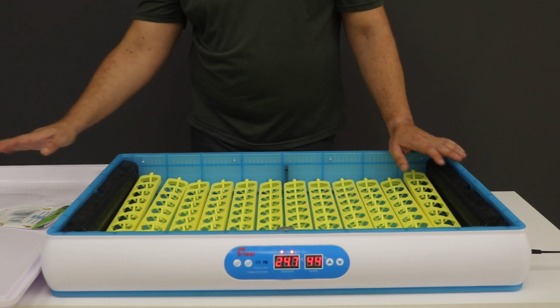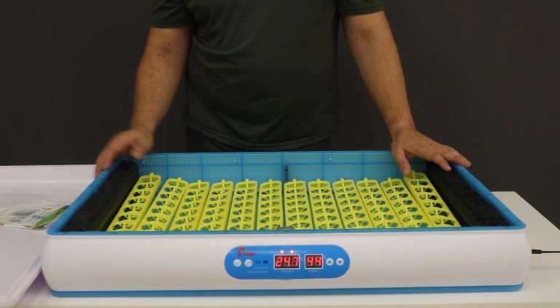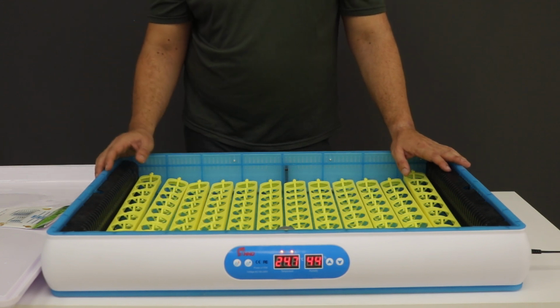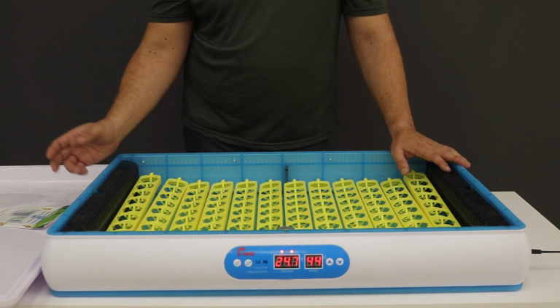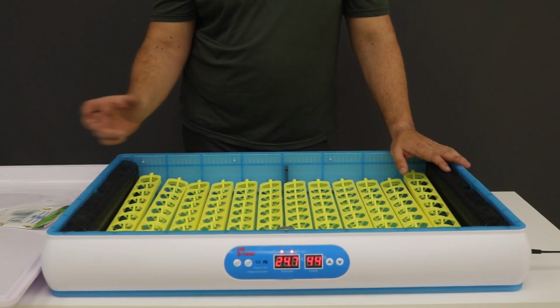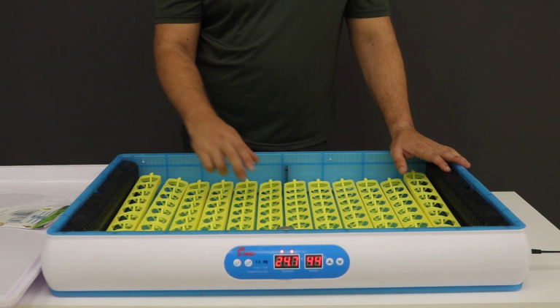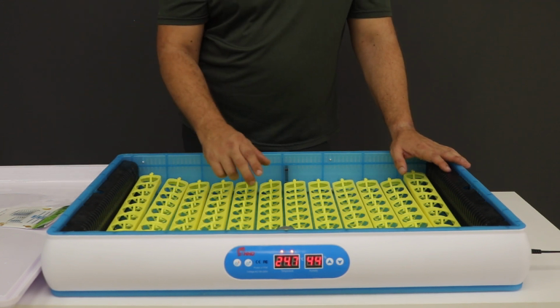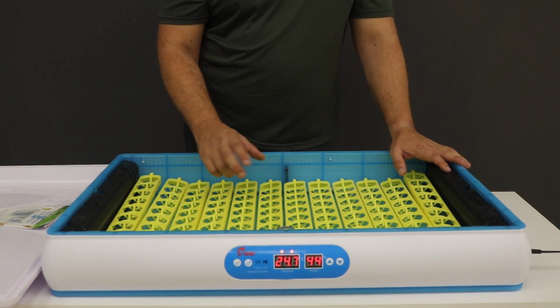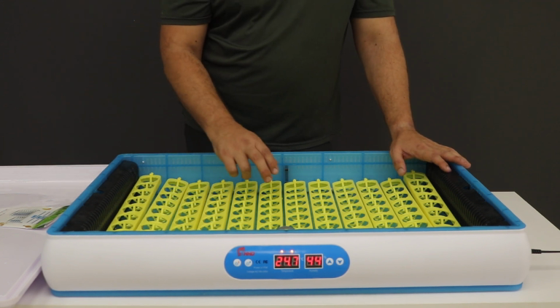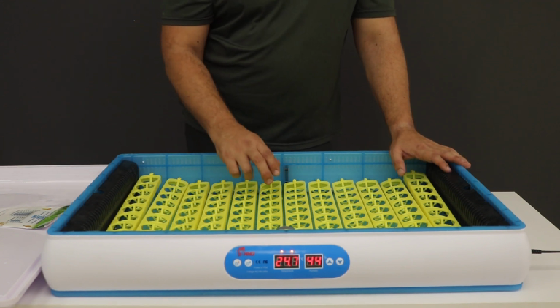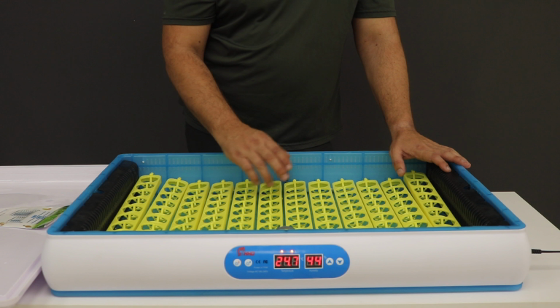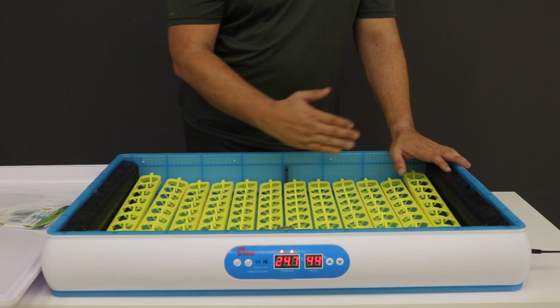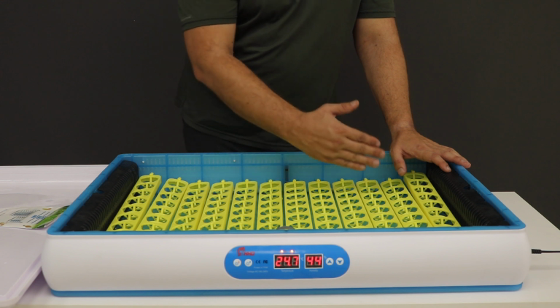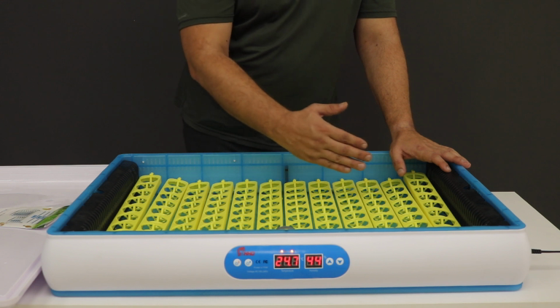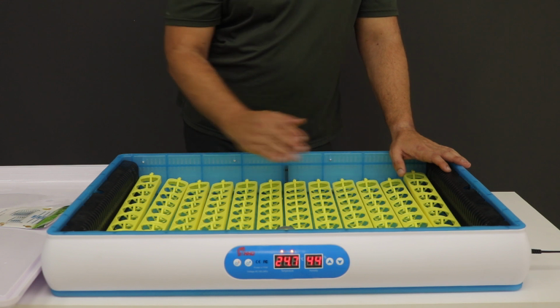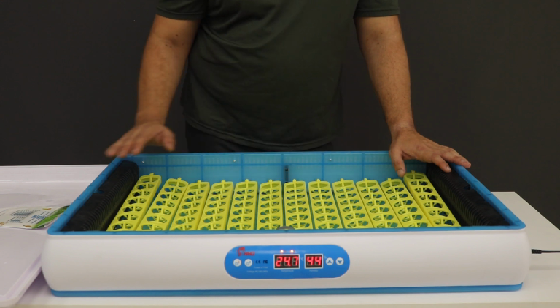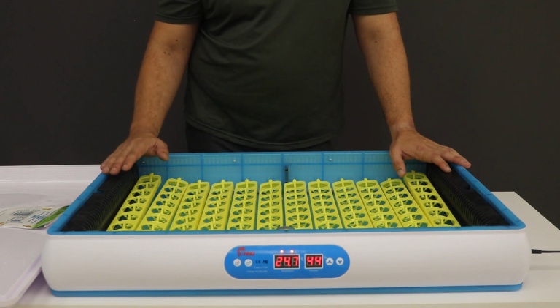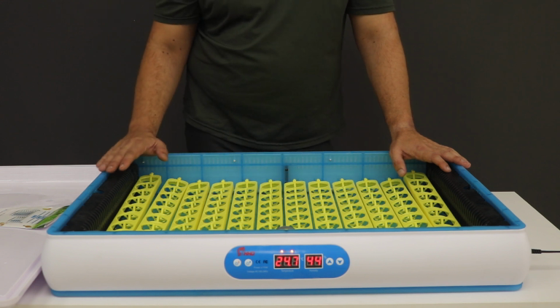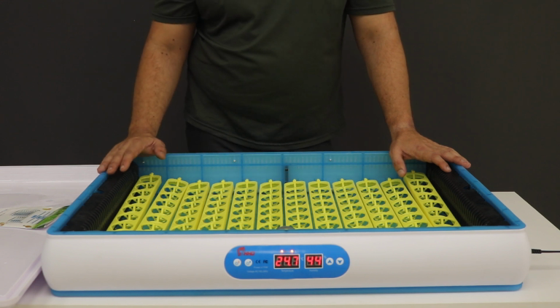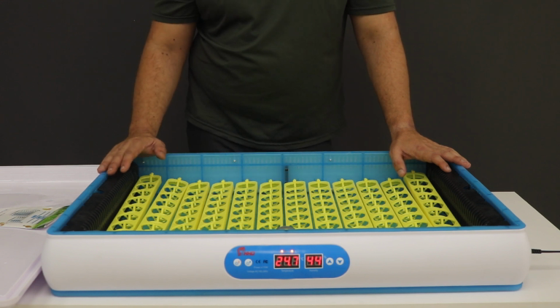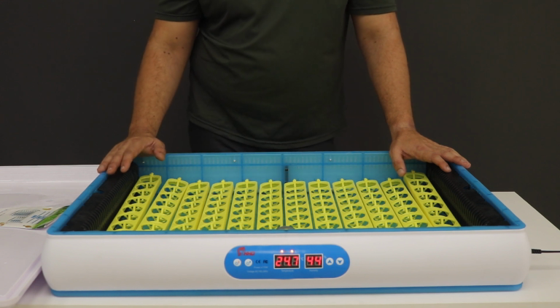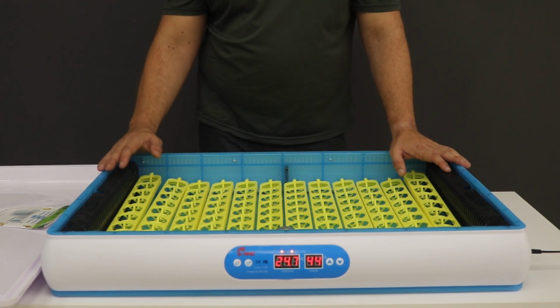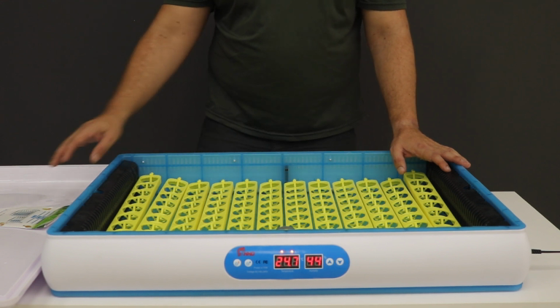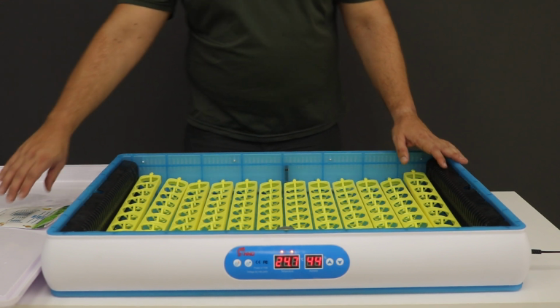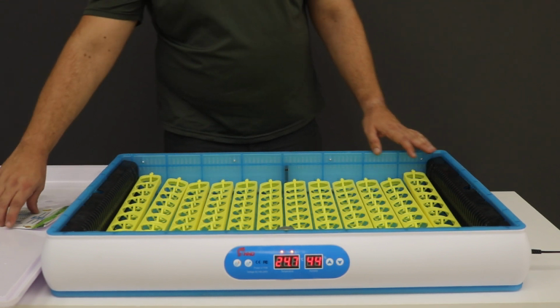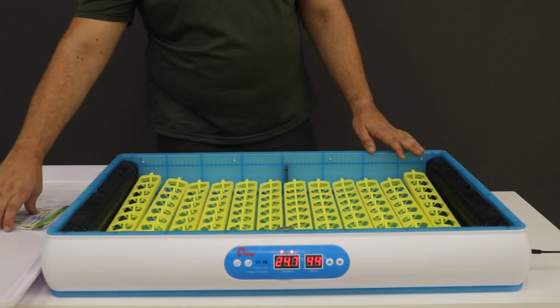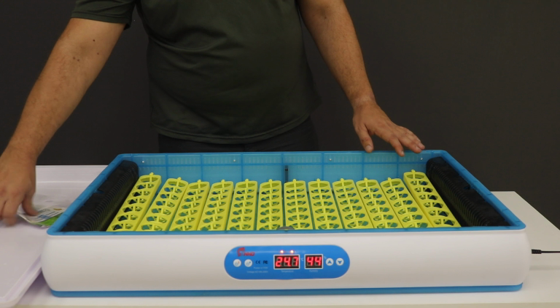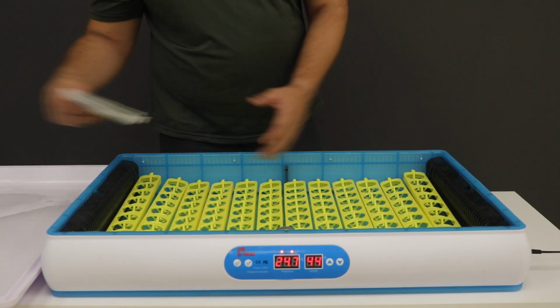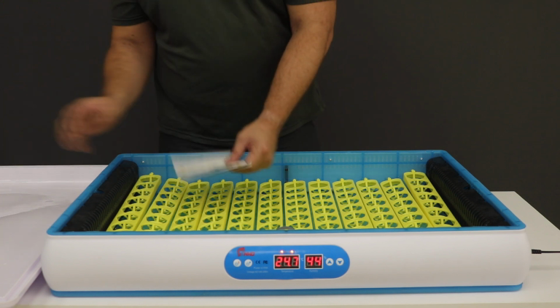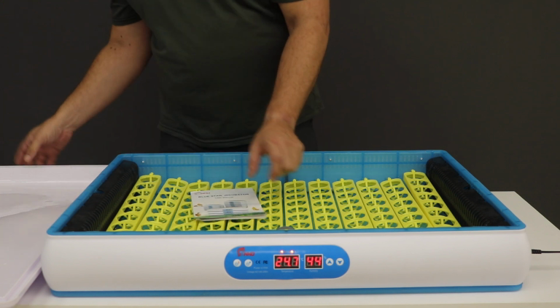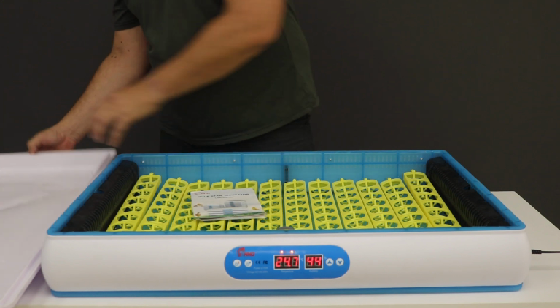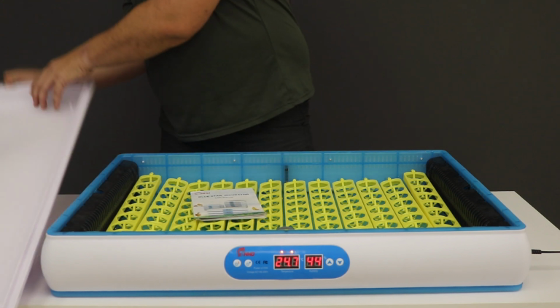On day 19, you'll remove the roller tray — just take them out, collect all of them, put them to the side, and then start putting the eggs back laying on their sides. From day 21, that's when the eggs will start hatching. So let's just close up this lid.